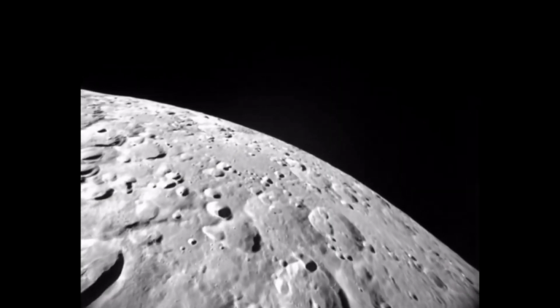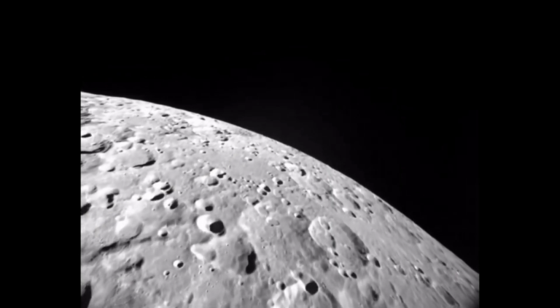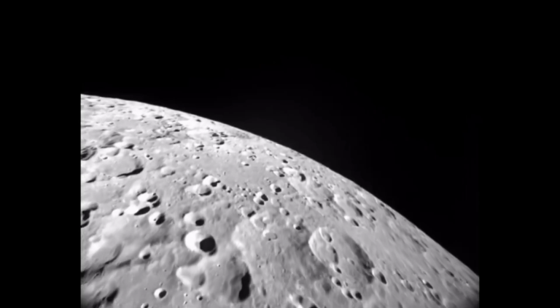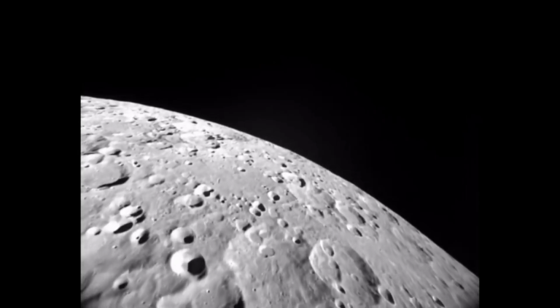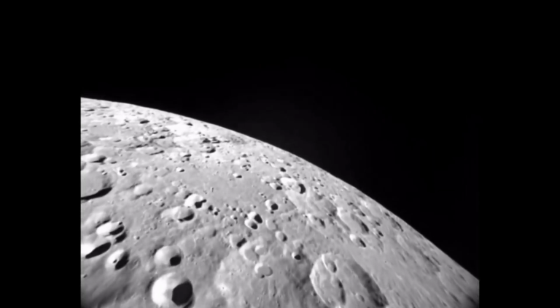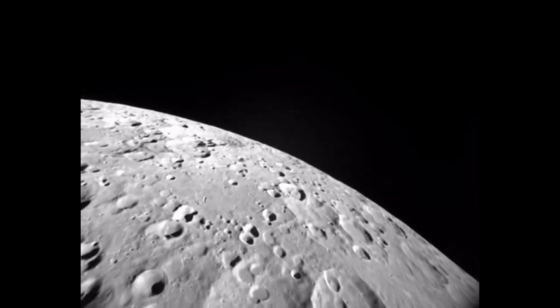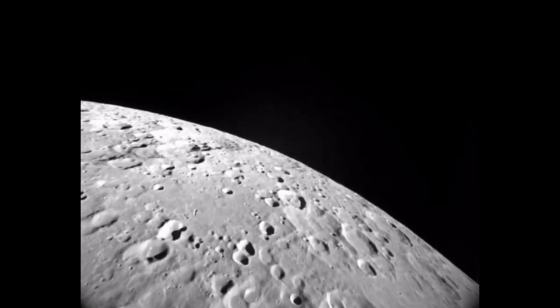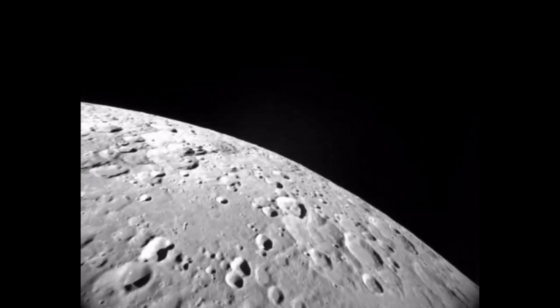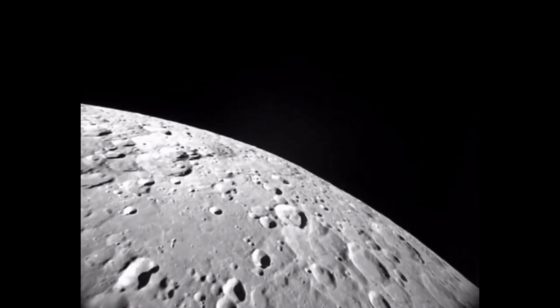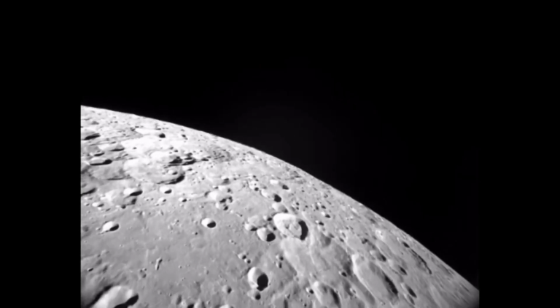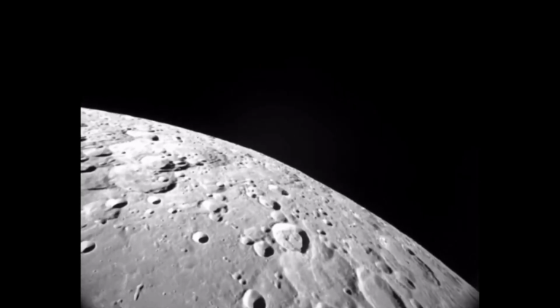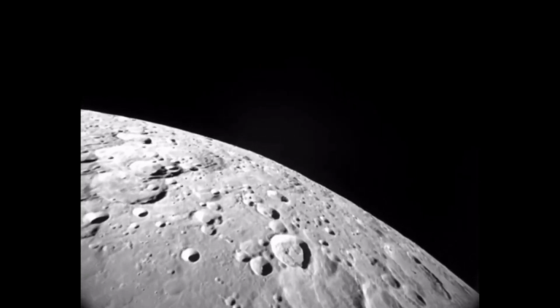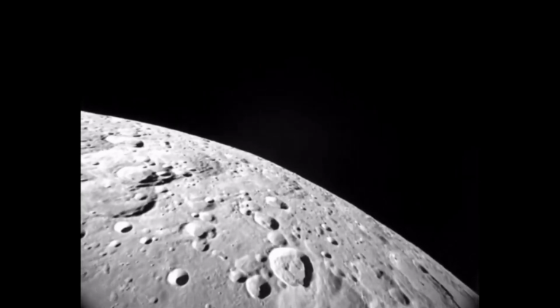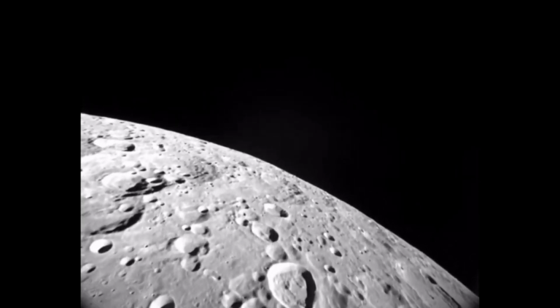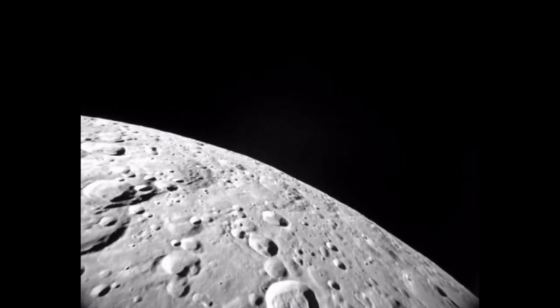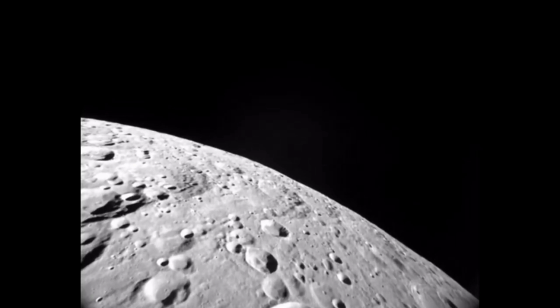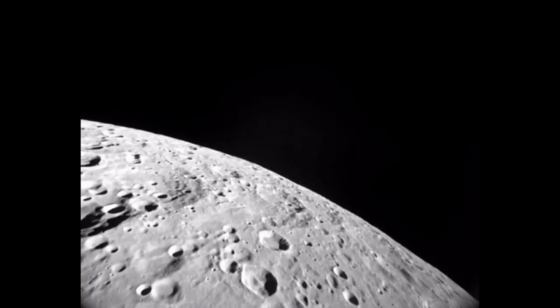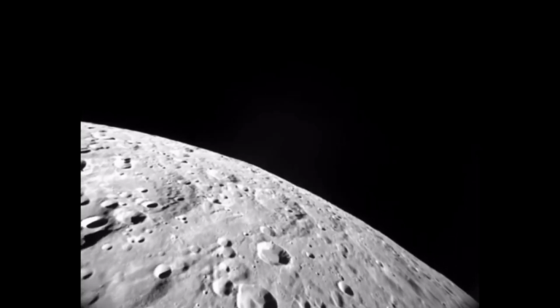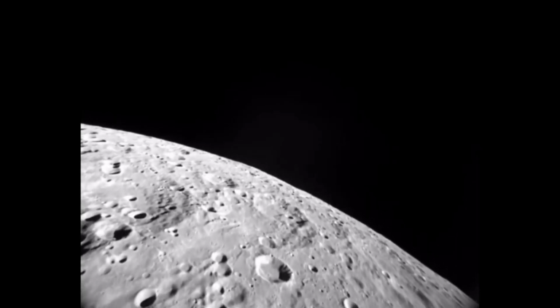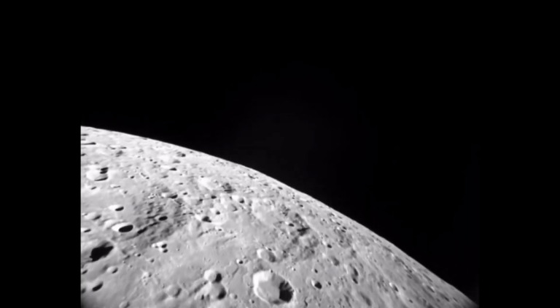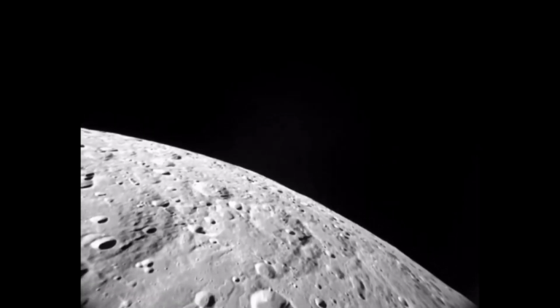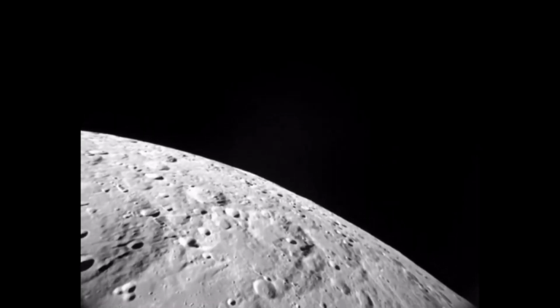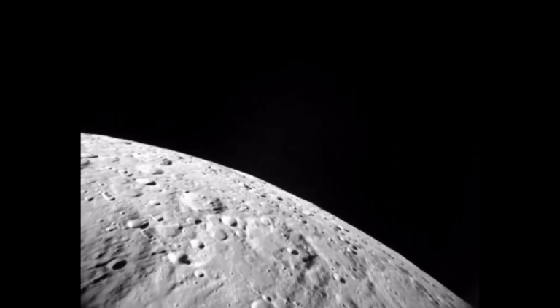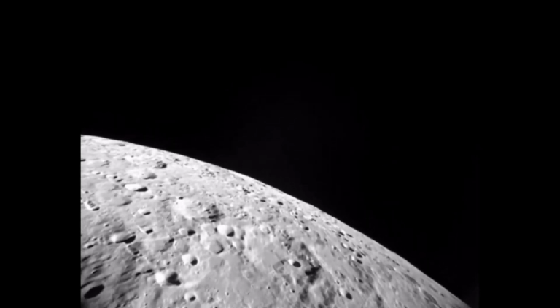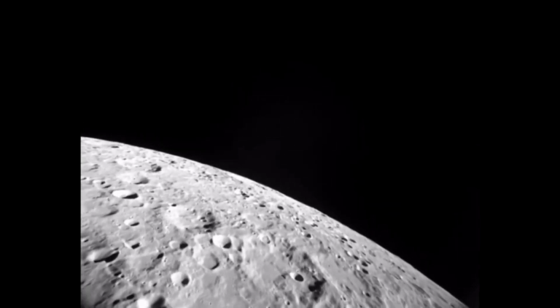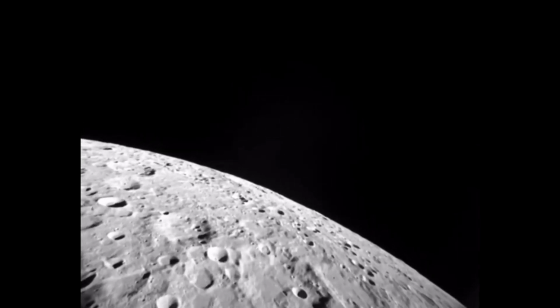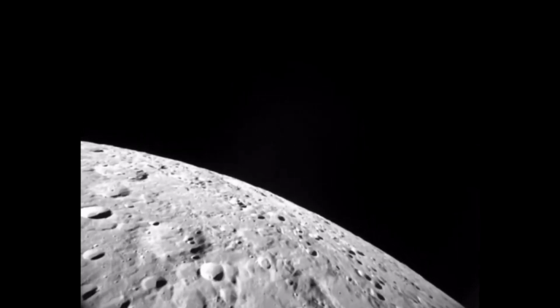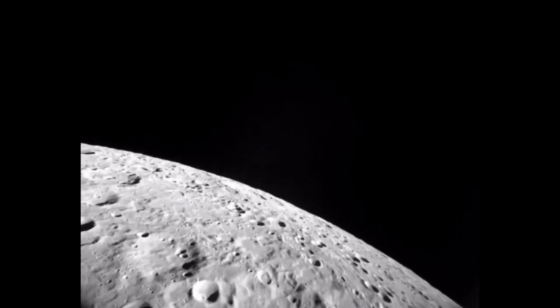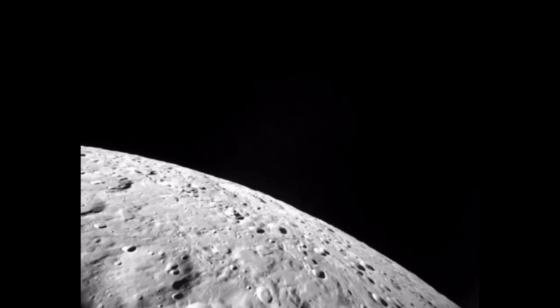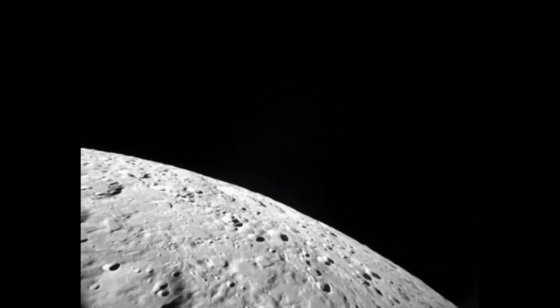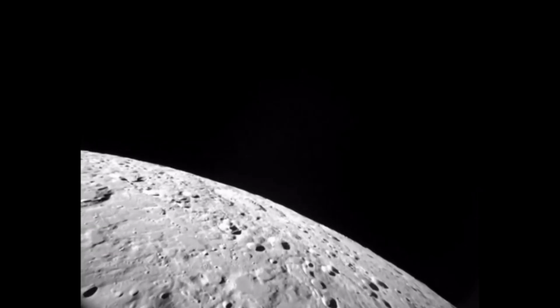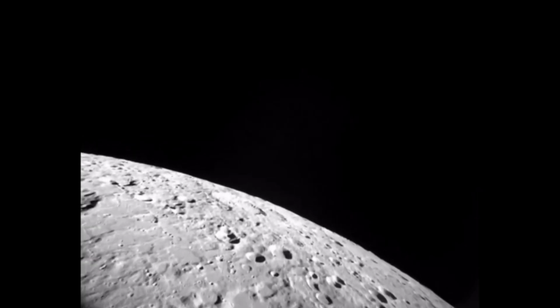This thermal energy resulted in massive outpourings of basalt lava that flowed for hundreds of kilometers, forming the iconic Maria that are visible on the Moon's surface today.